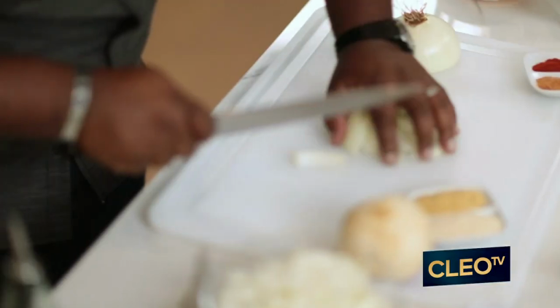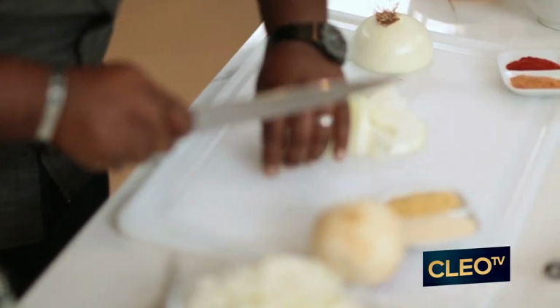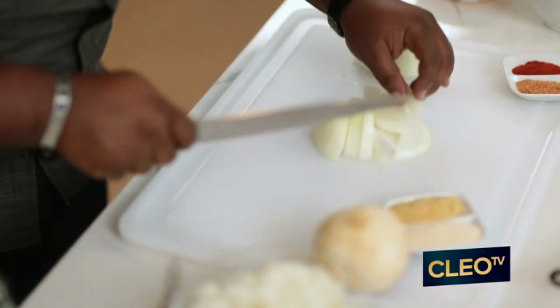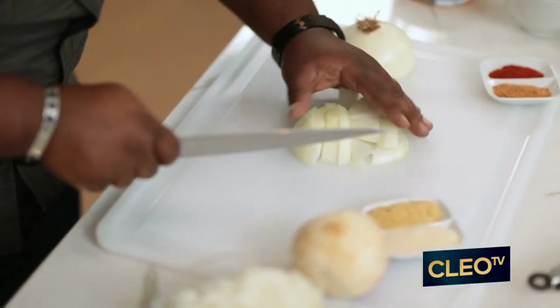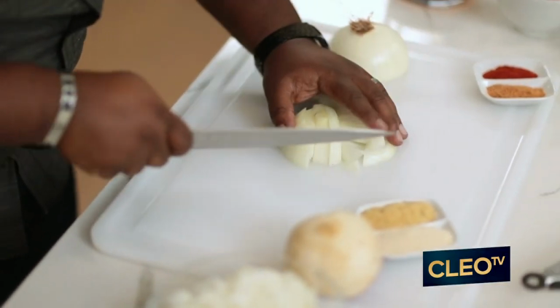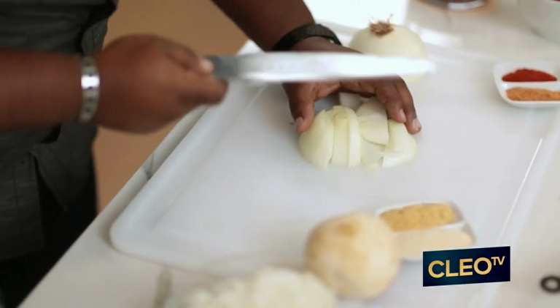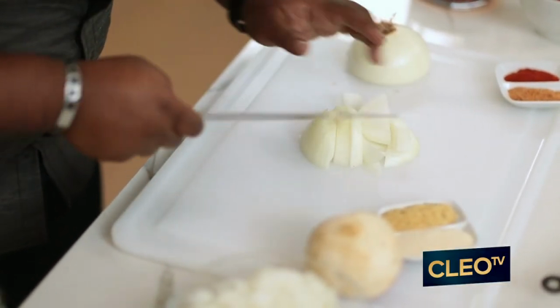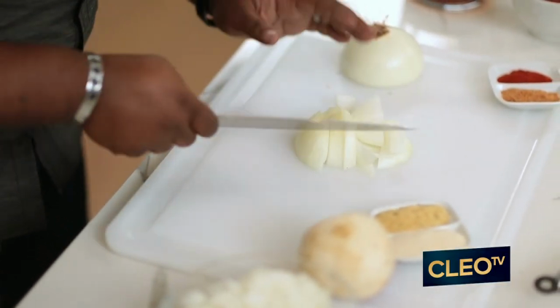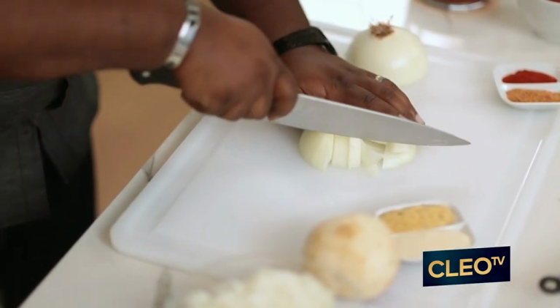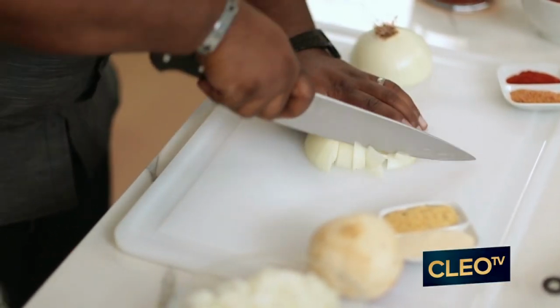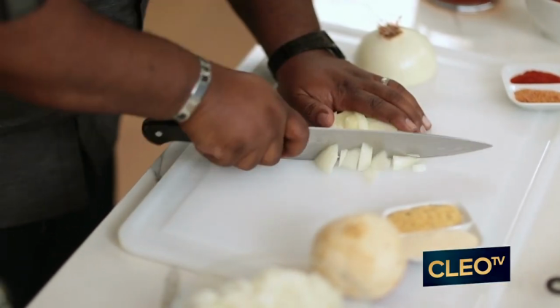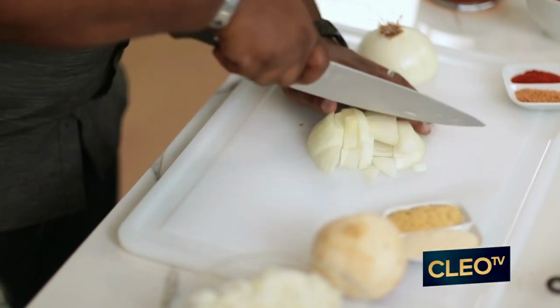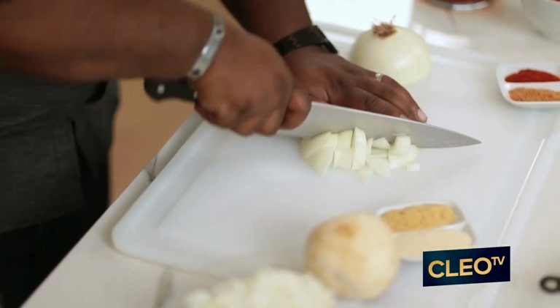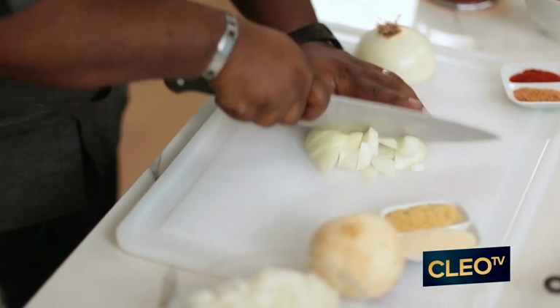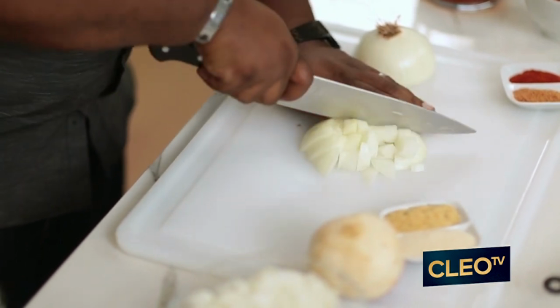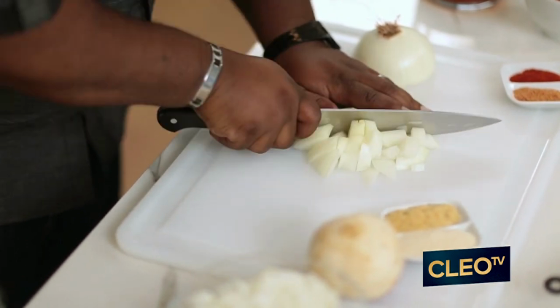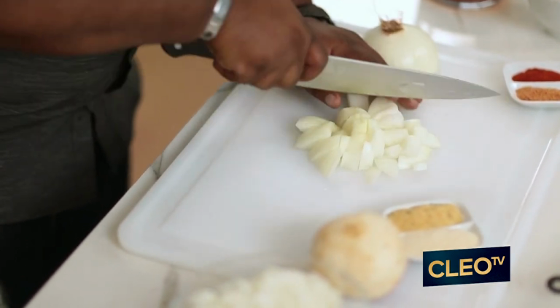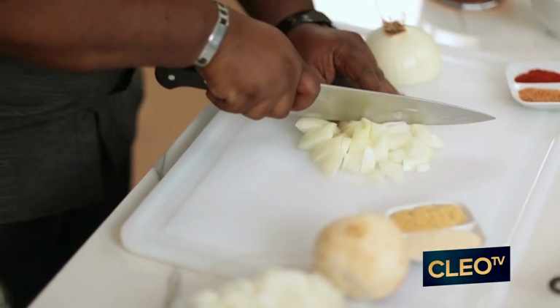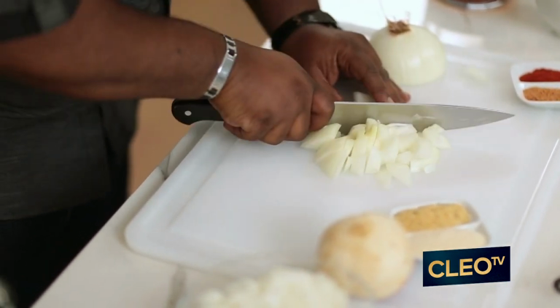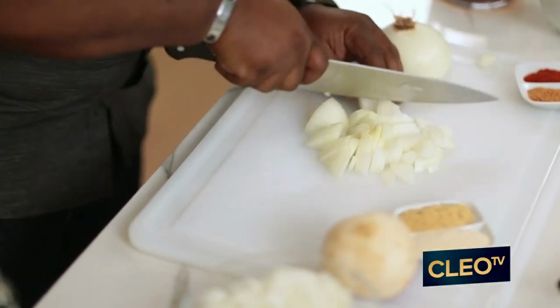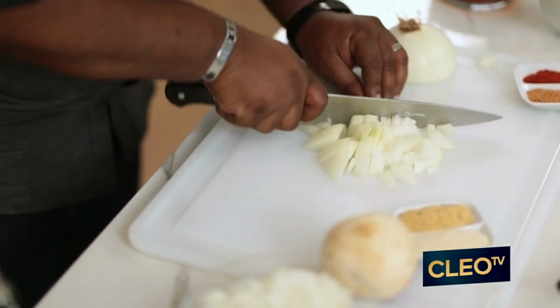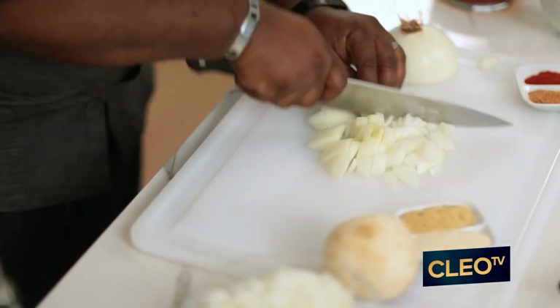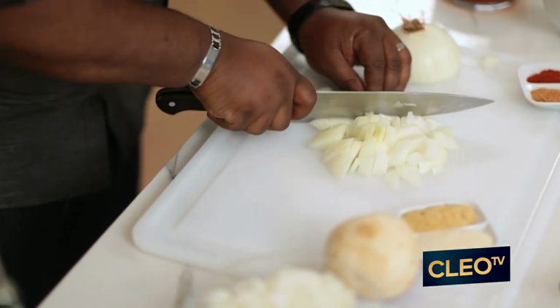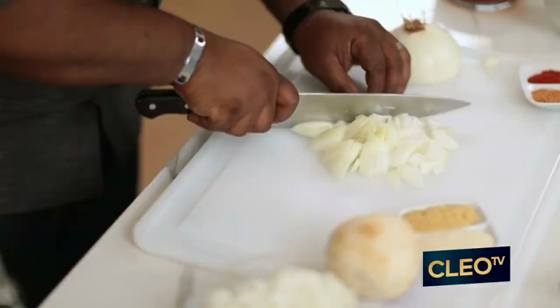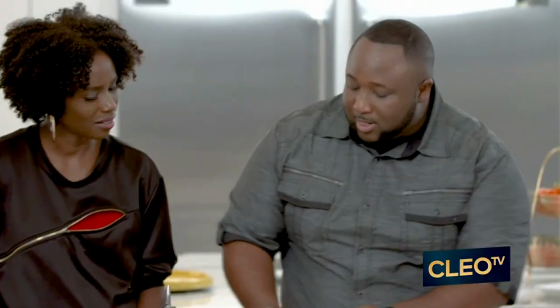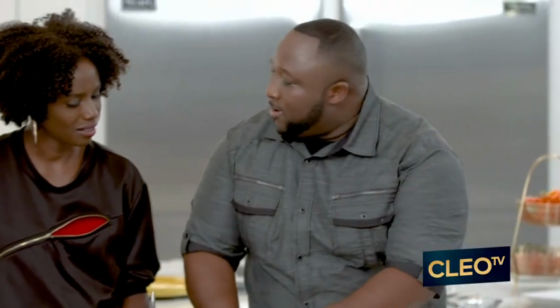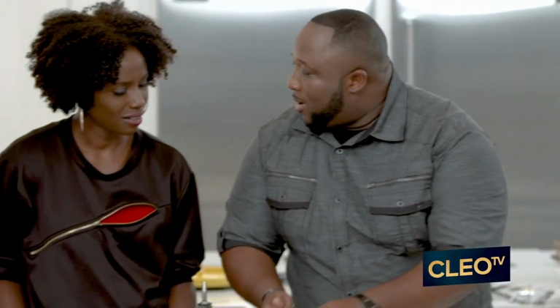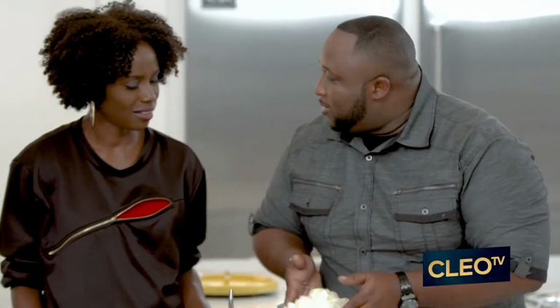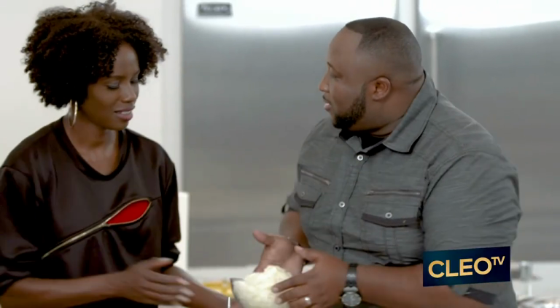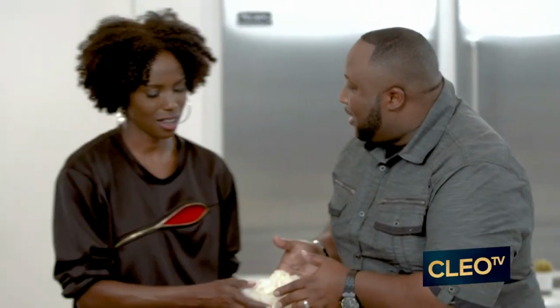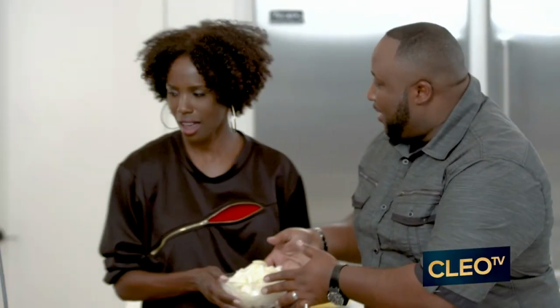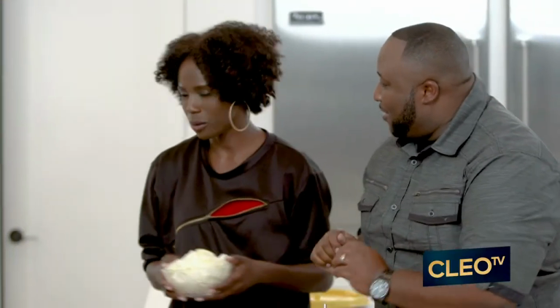You always start off dicing your onions with a nice little julienne strip. Turn them and it falls right into place the way you want. Would you love dropping those in that blend for me?